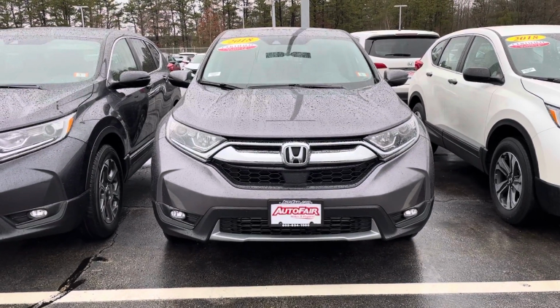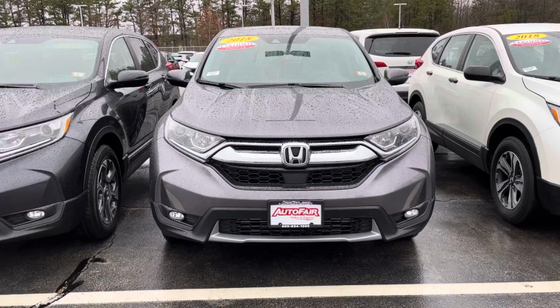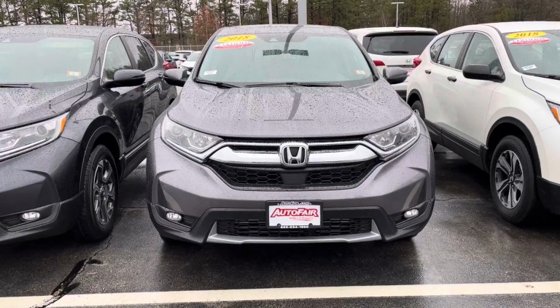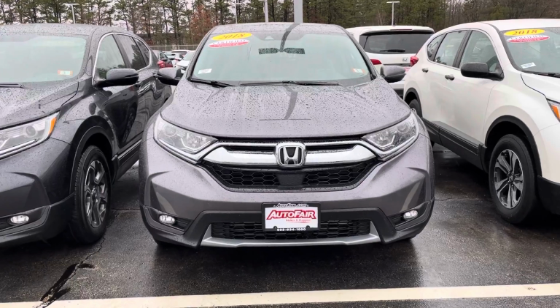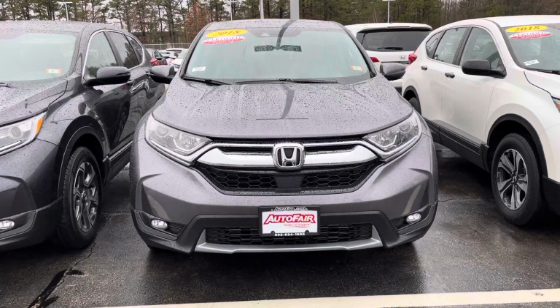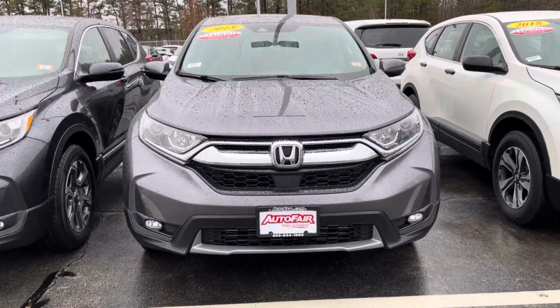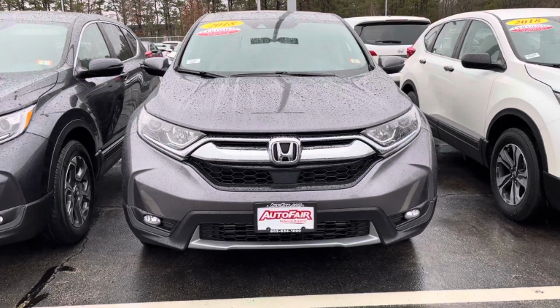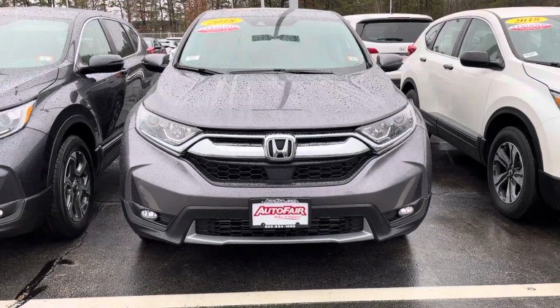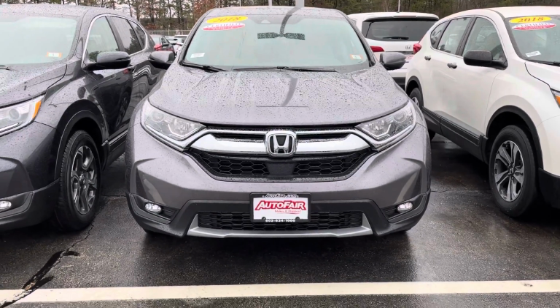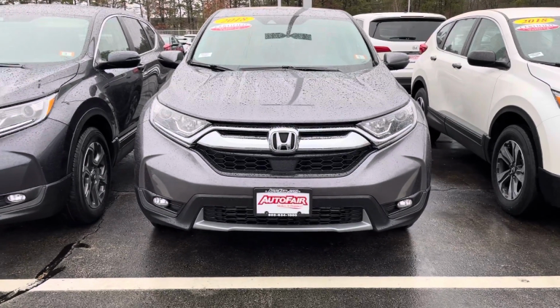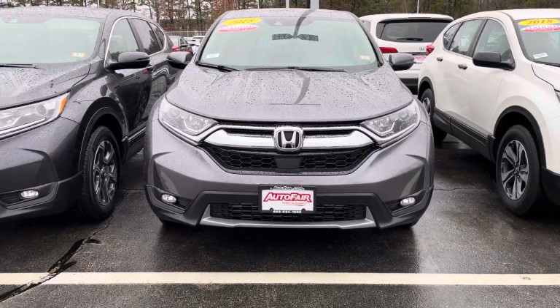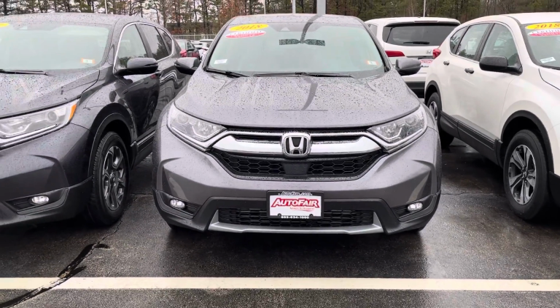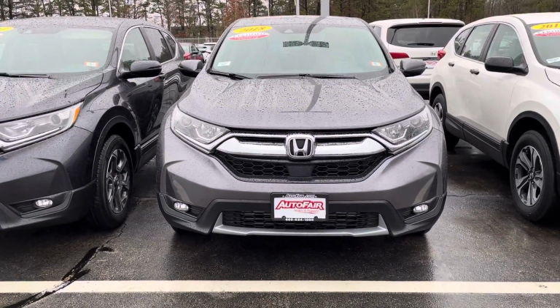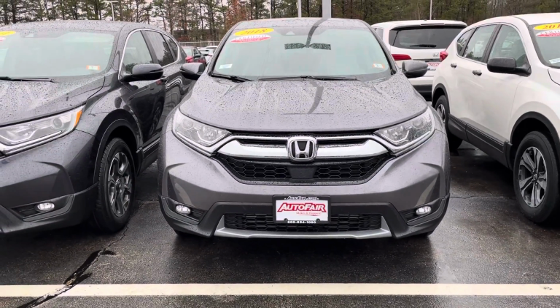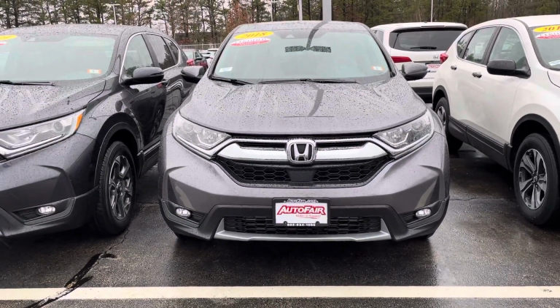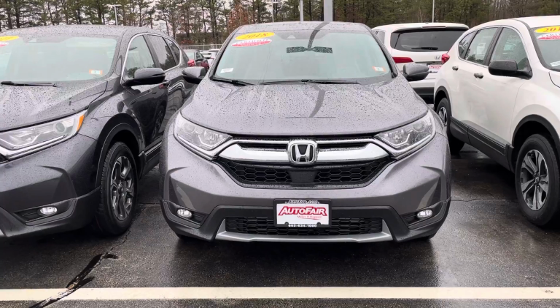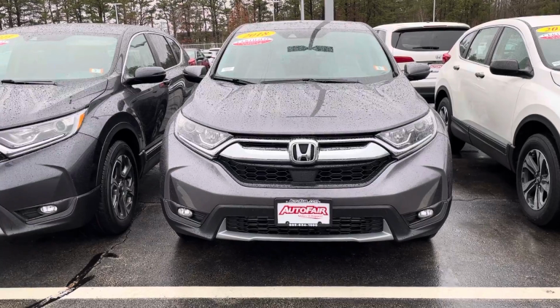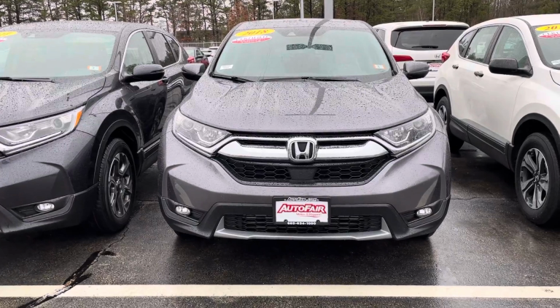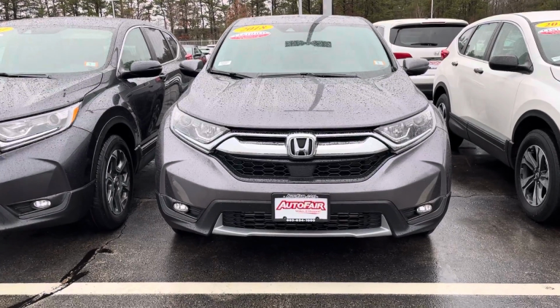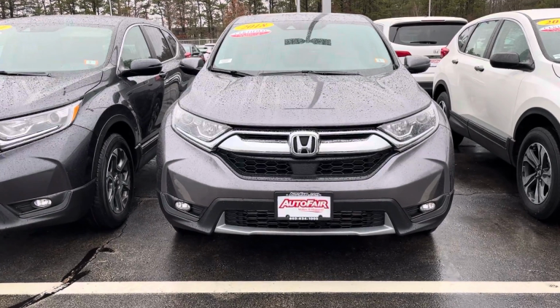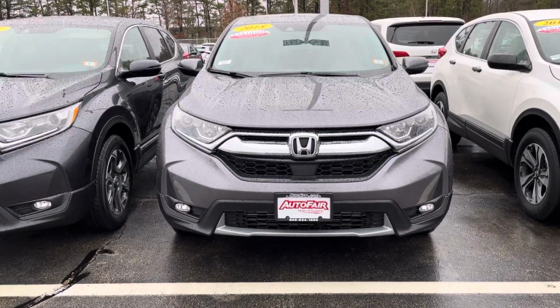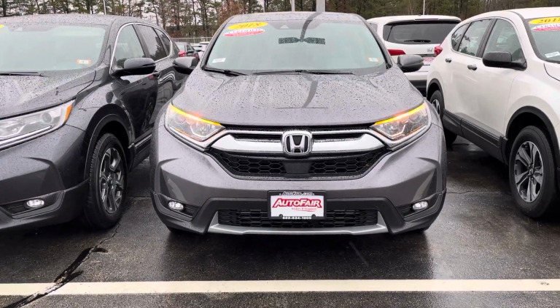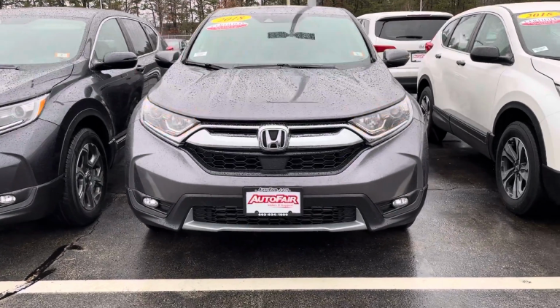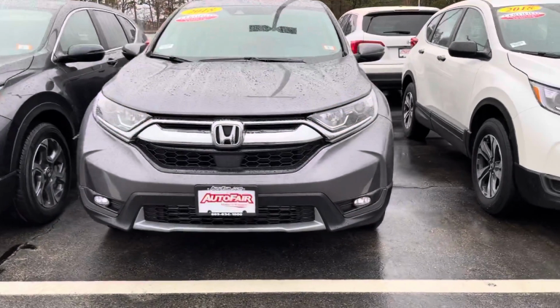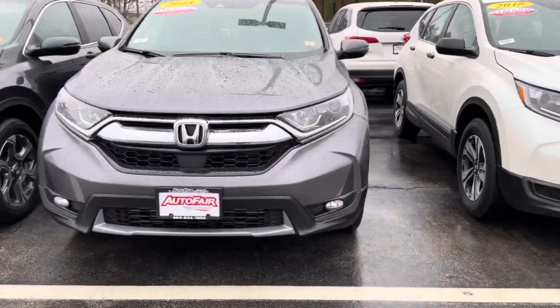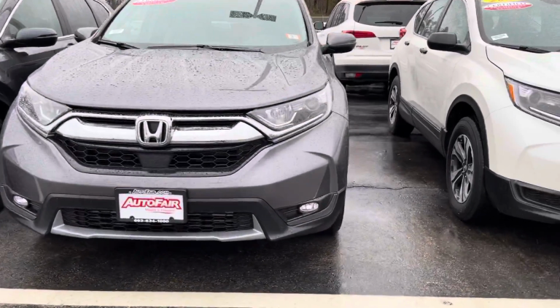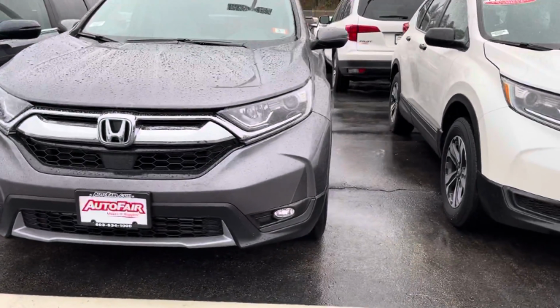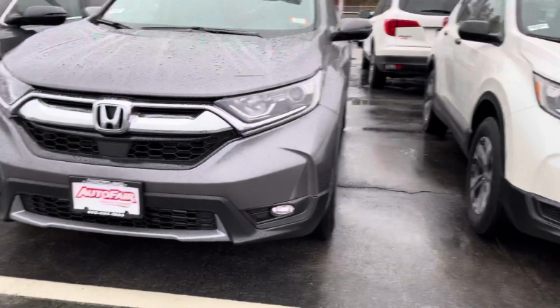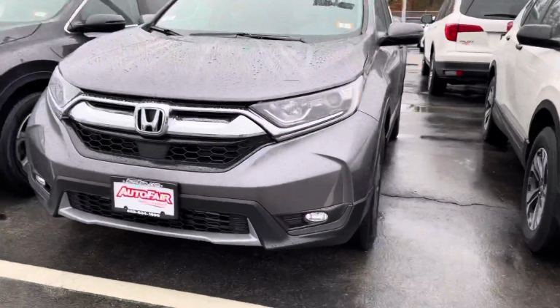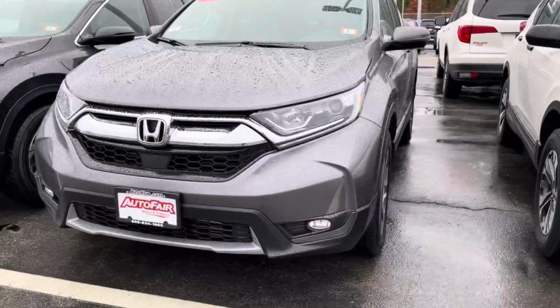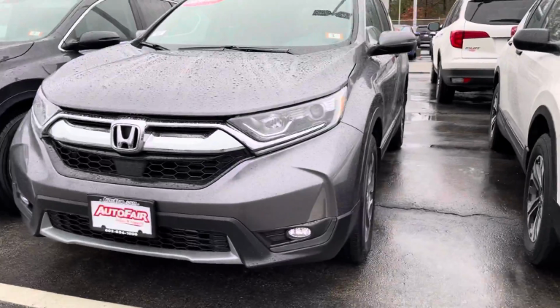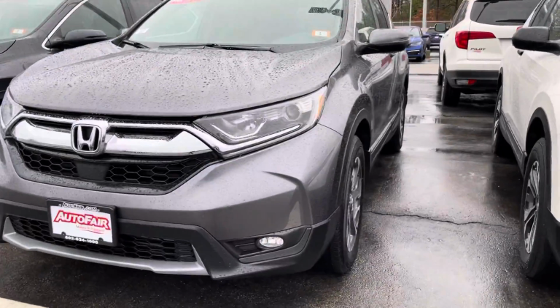This is the 2018 Honda CR-V that you are looking at. This is the modern steel with a gray interior. You'll notice it's got fog lights.